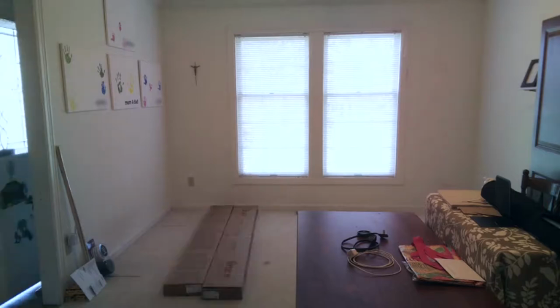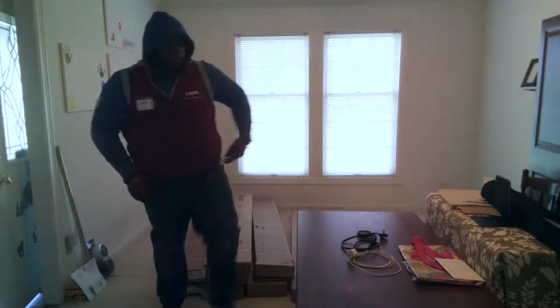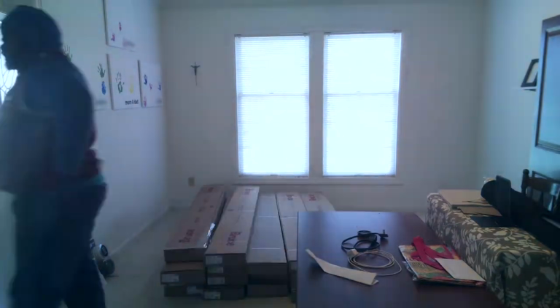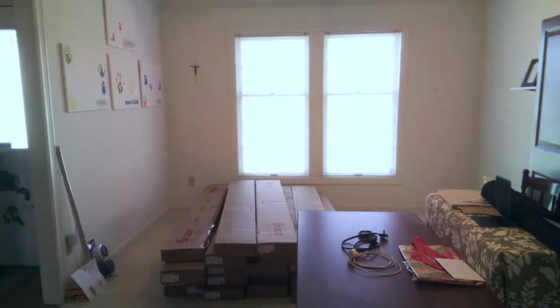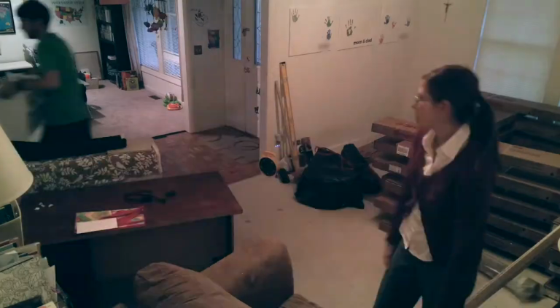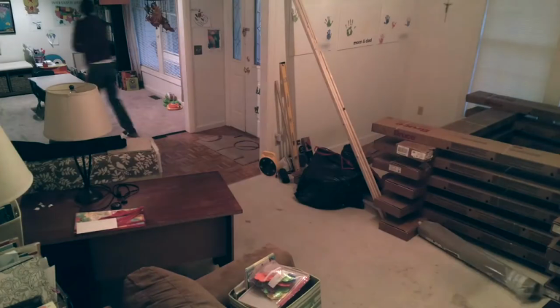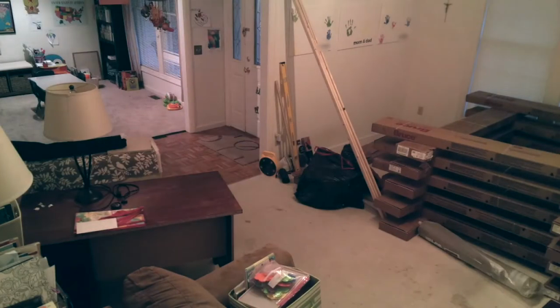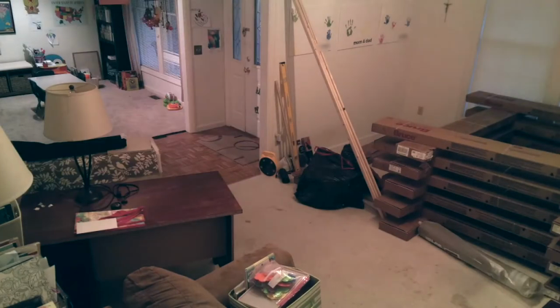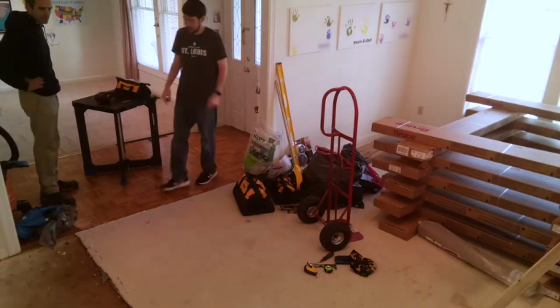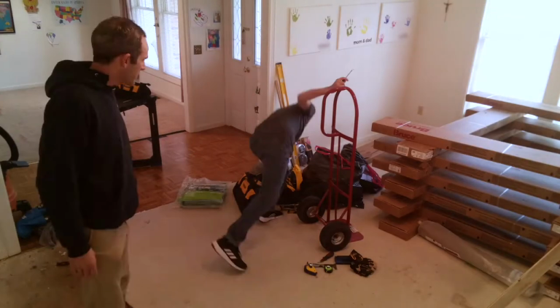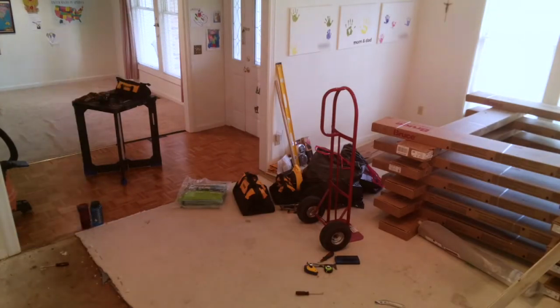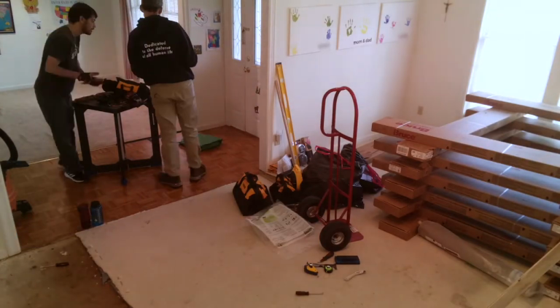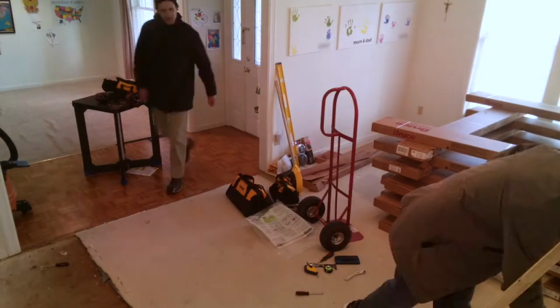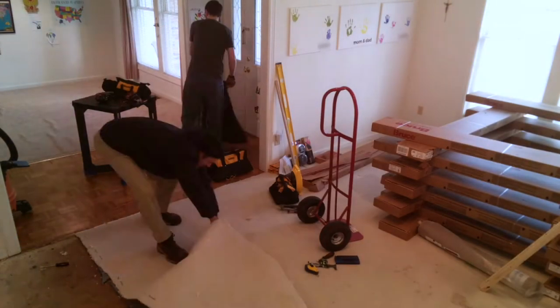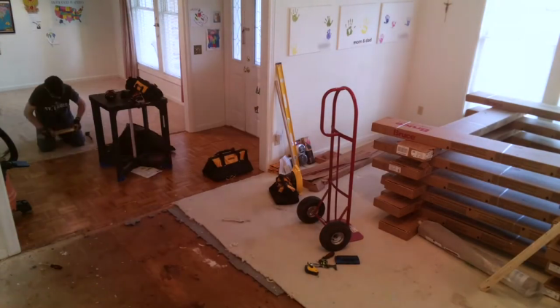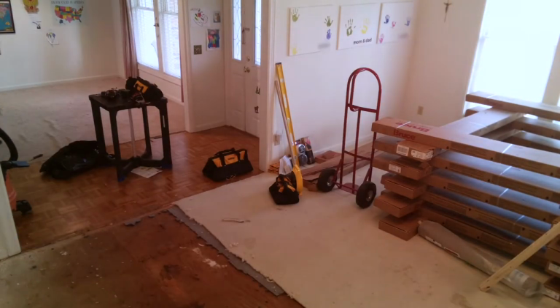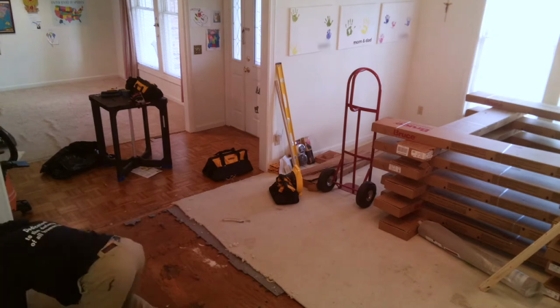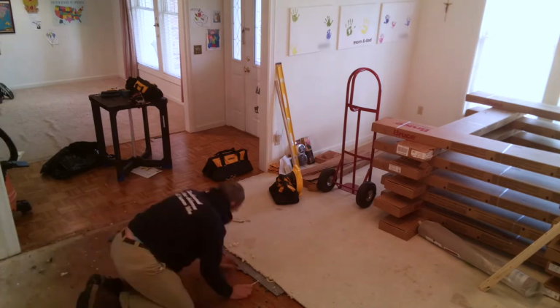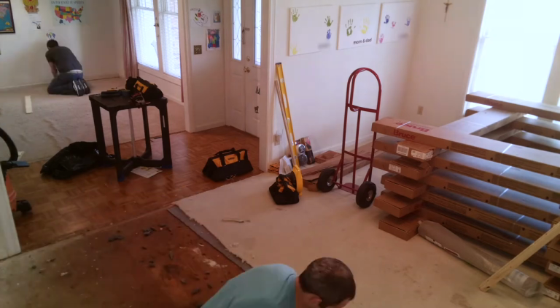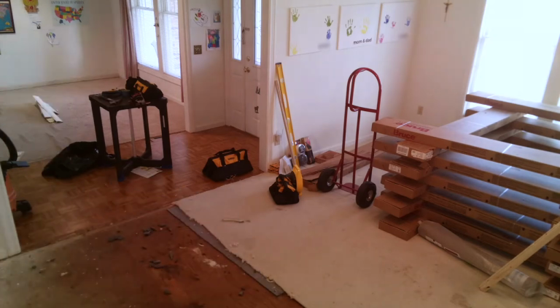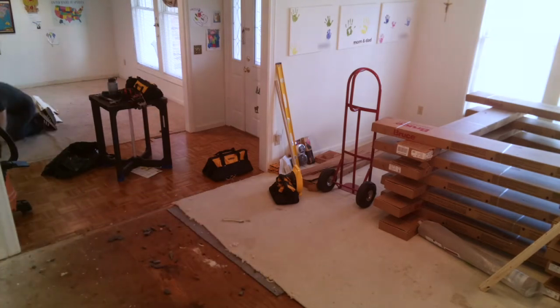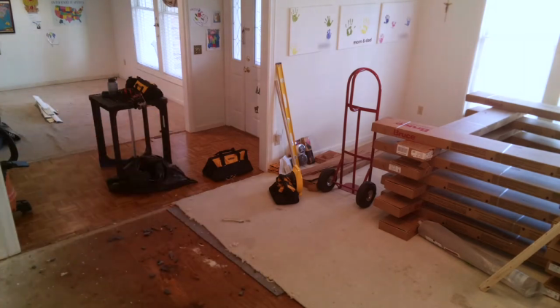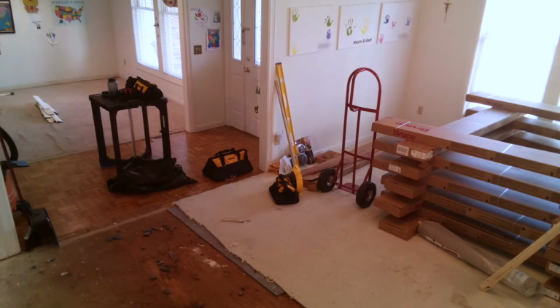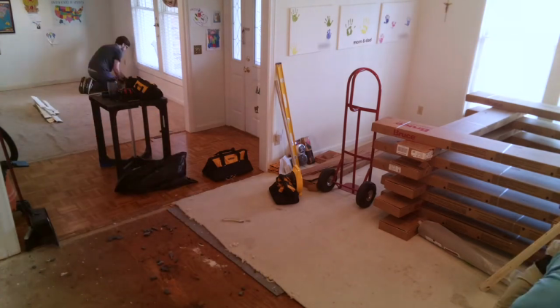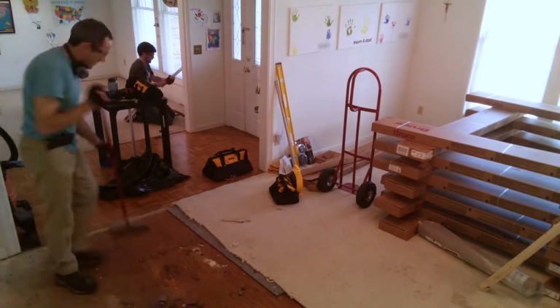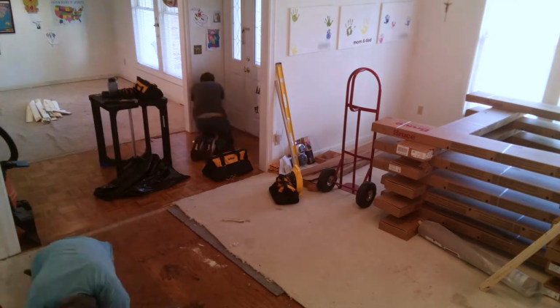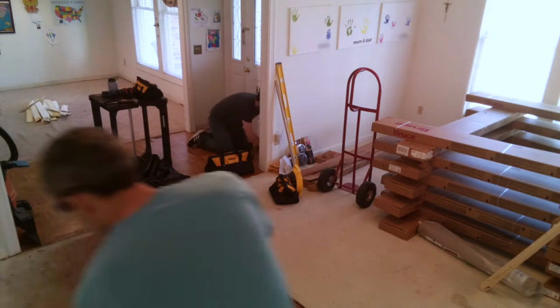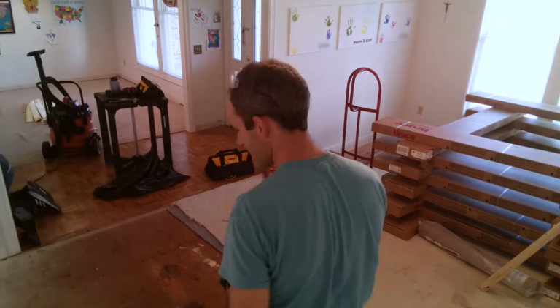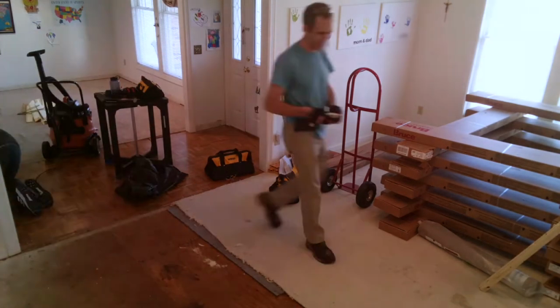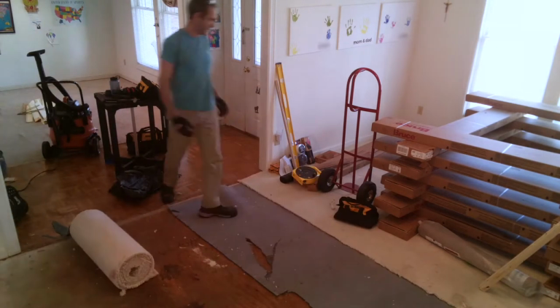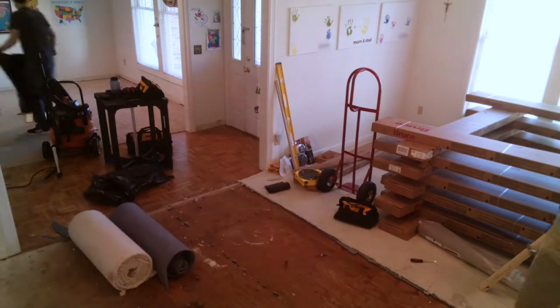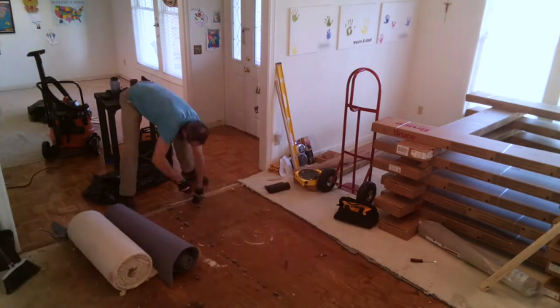I recently did a flooring project at my house and I thought I'd record the time-lapse and do a voice-over of the process and give any tips and tricks that I found along the way for people who are doing this on their own.